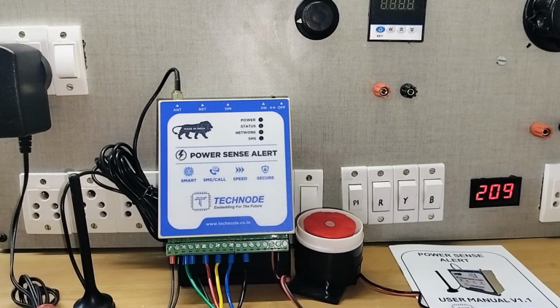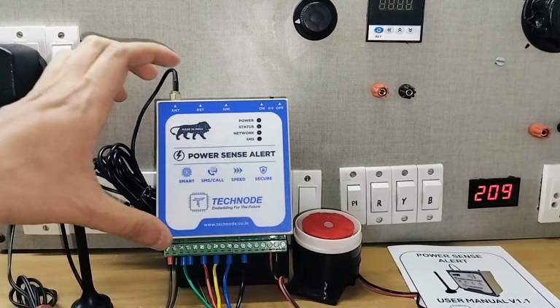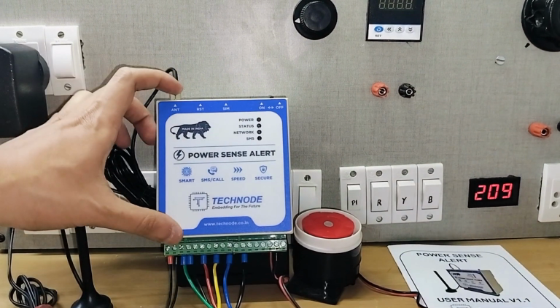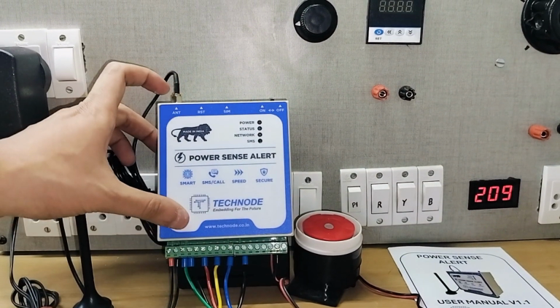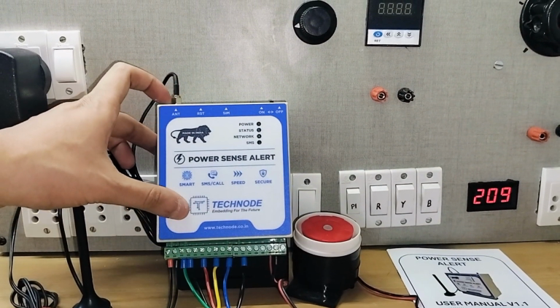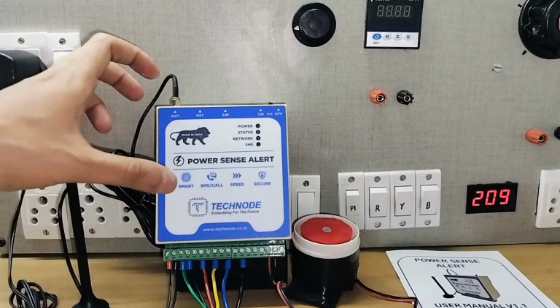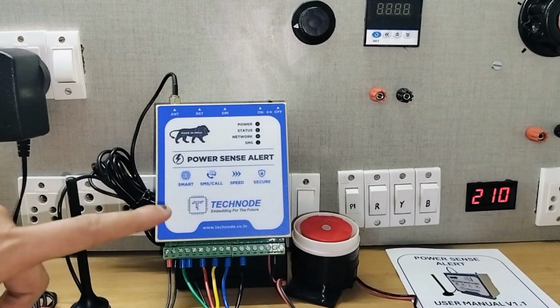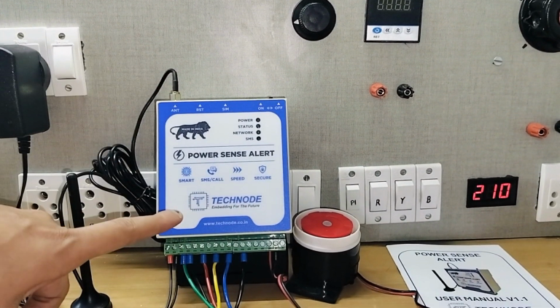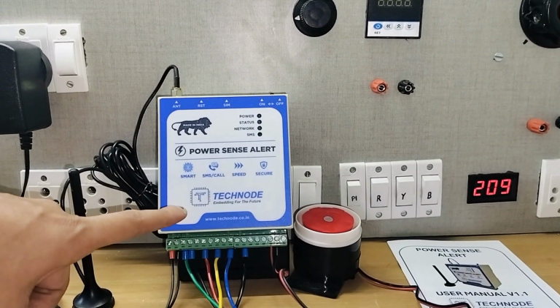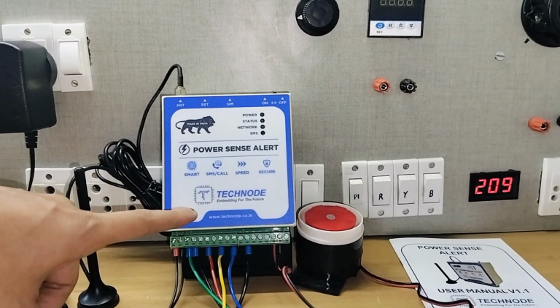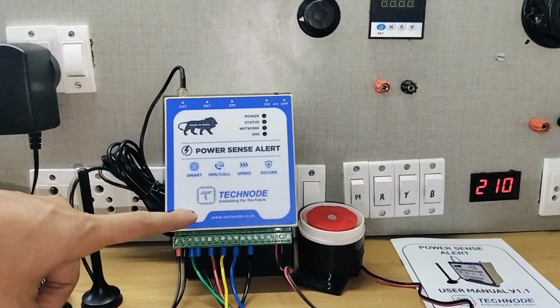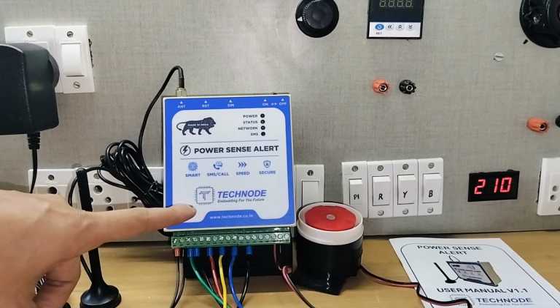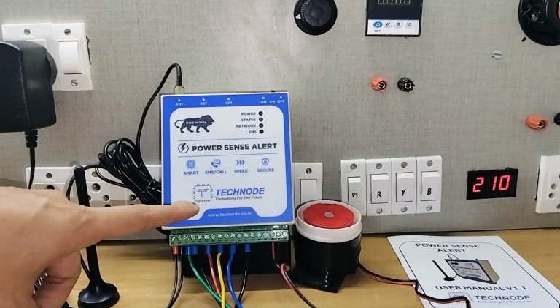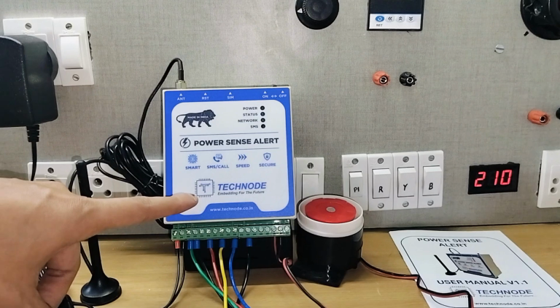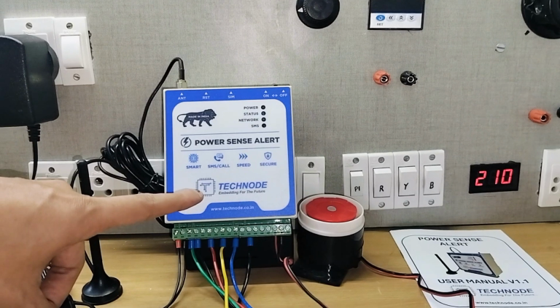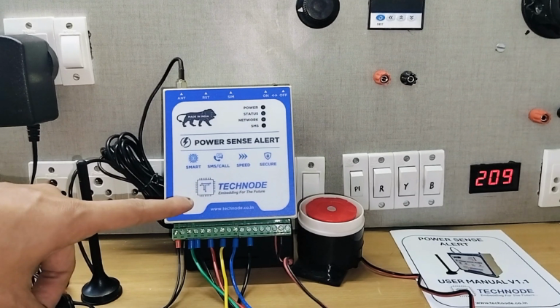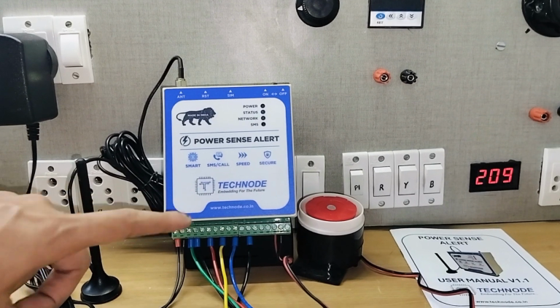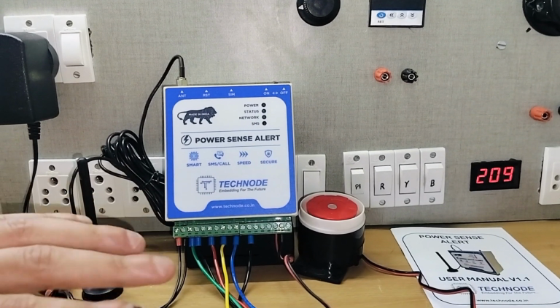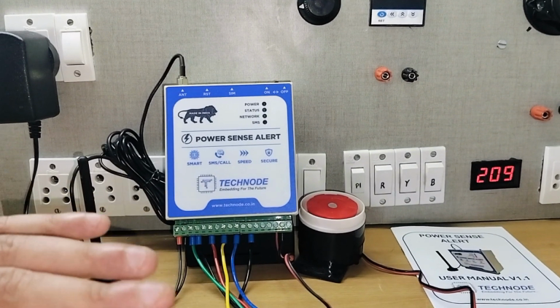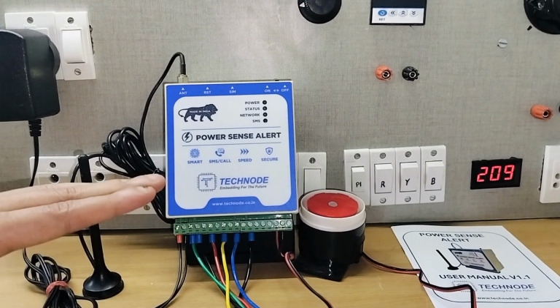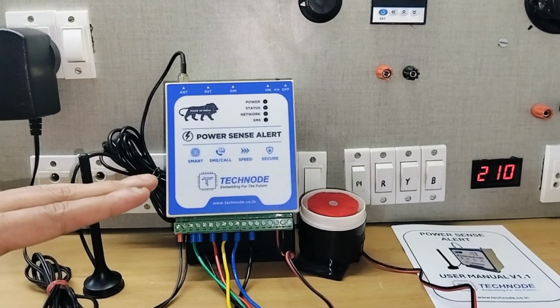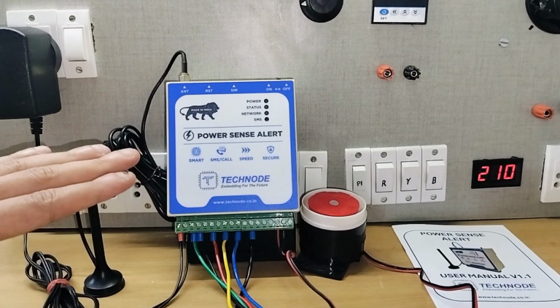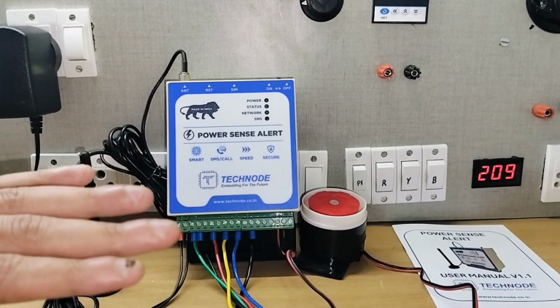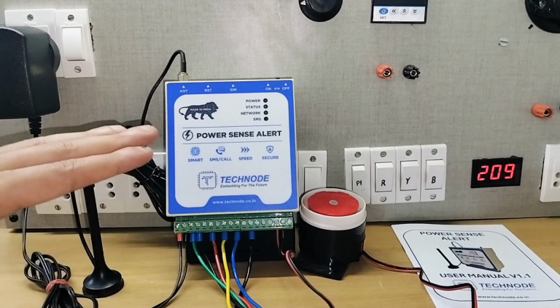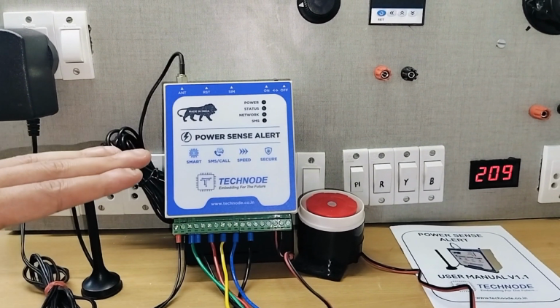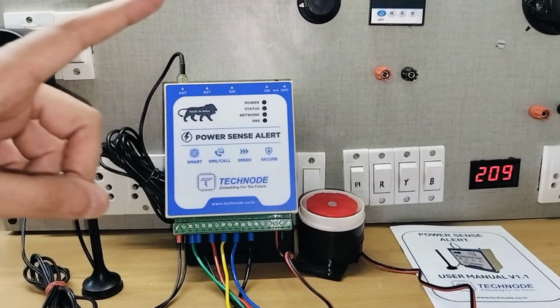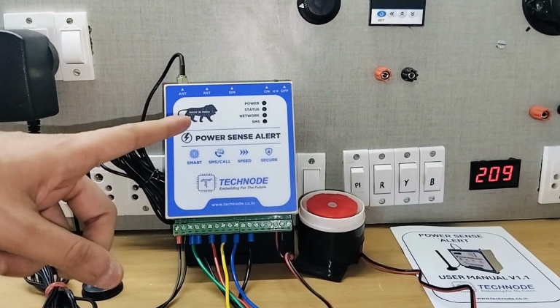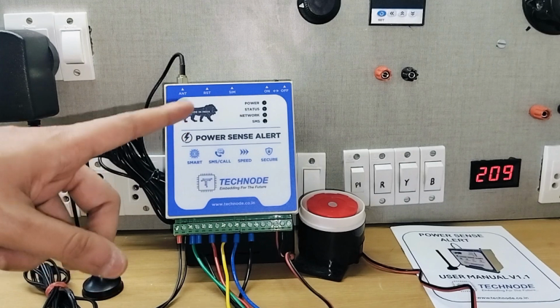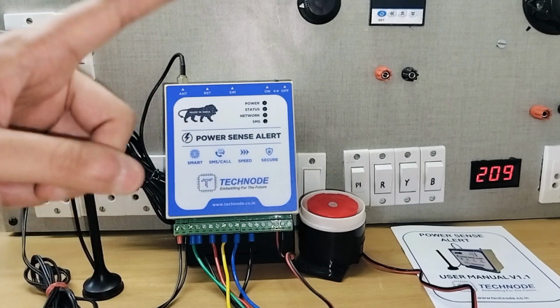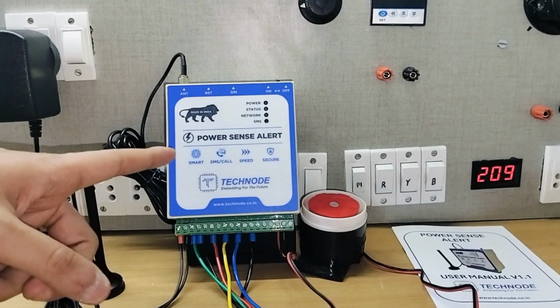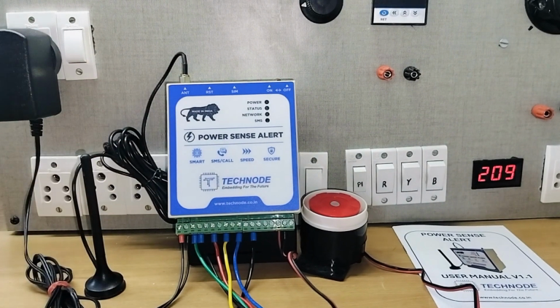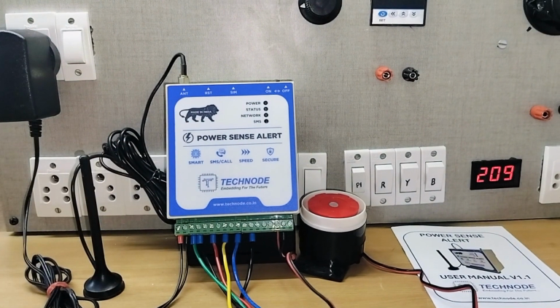This is a battery-operated module. The inbuilt battery has a backup of around 24 hours. So even if all your phases fail and there is no power, the module will still give you SMS and call alerts.